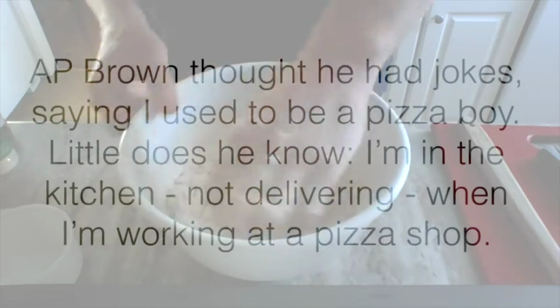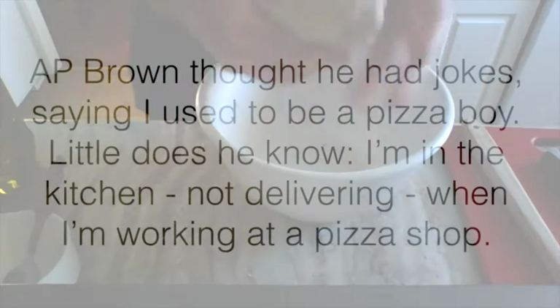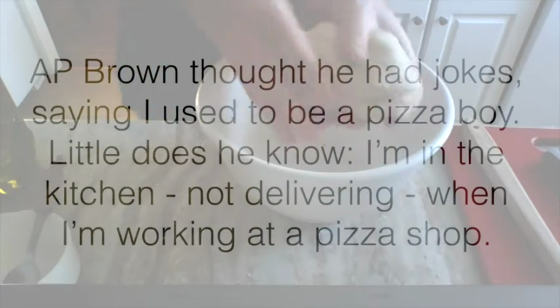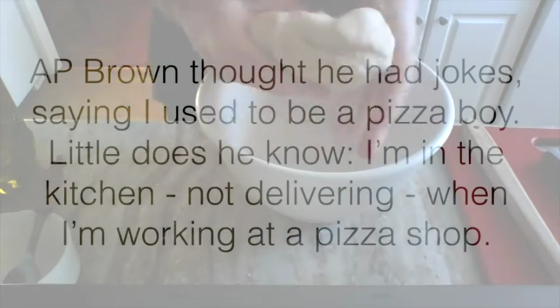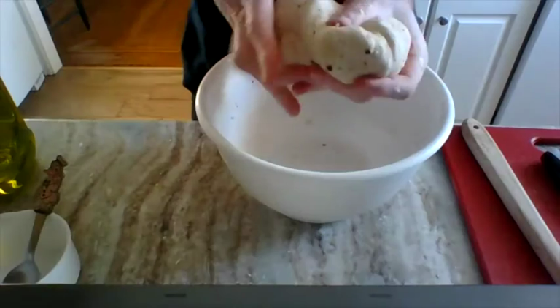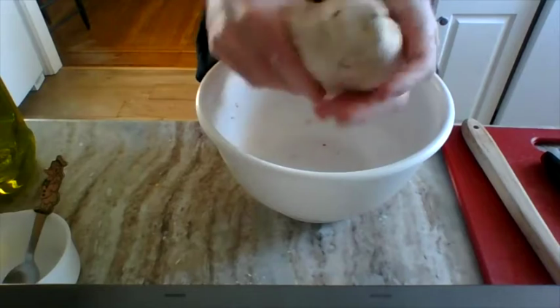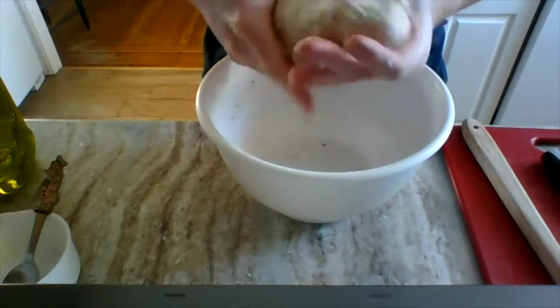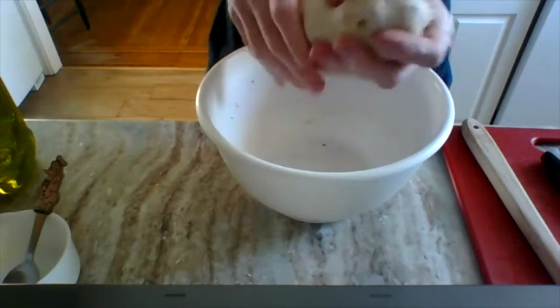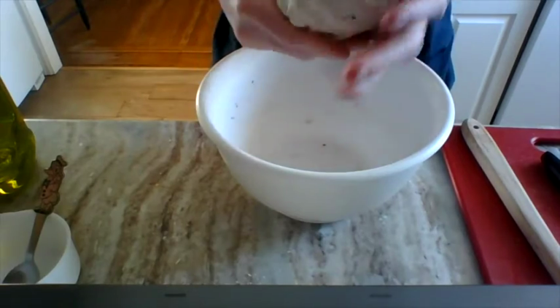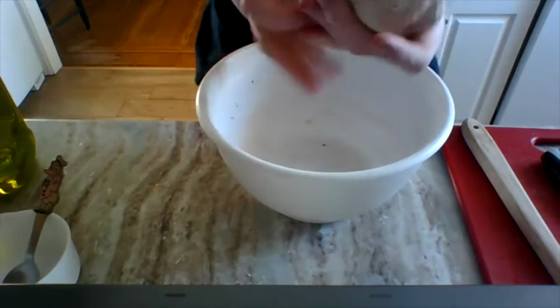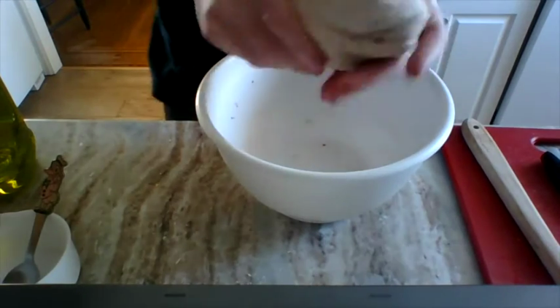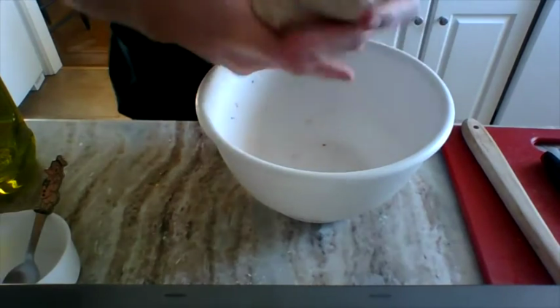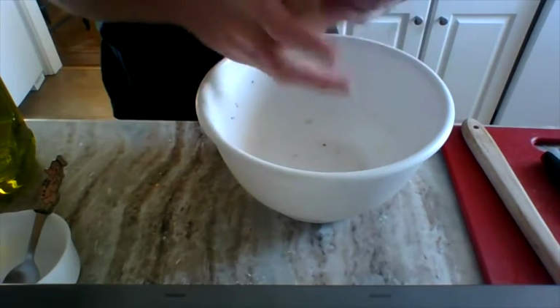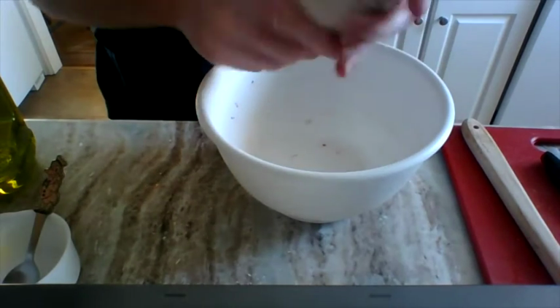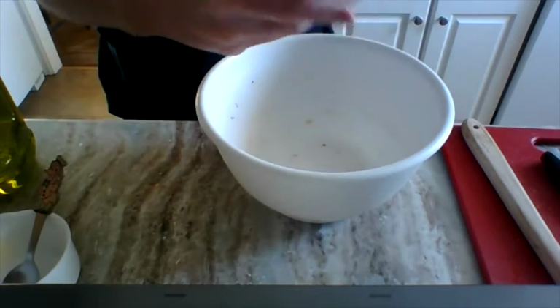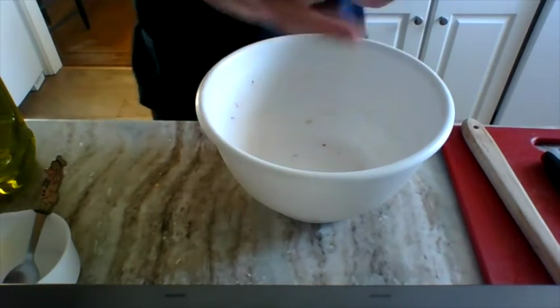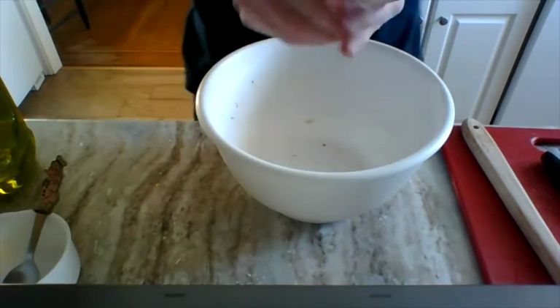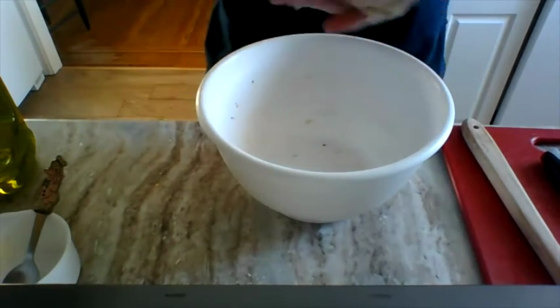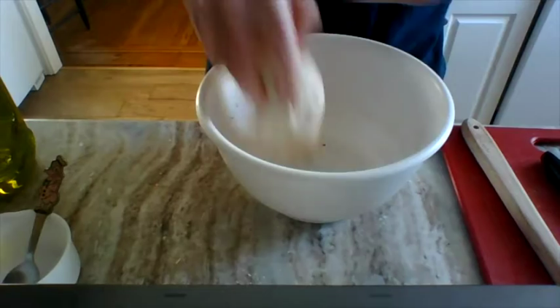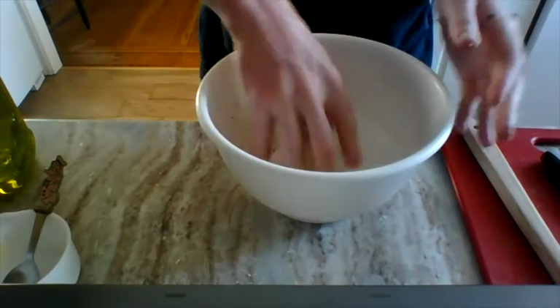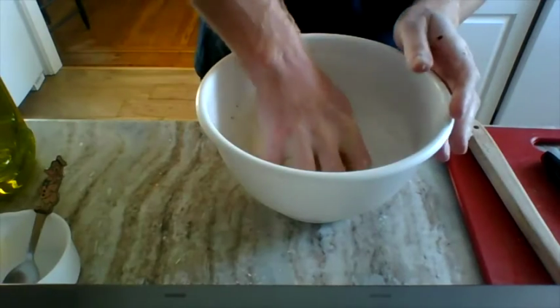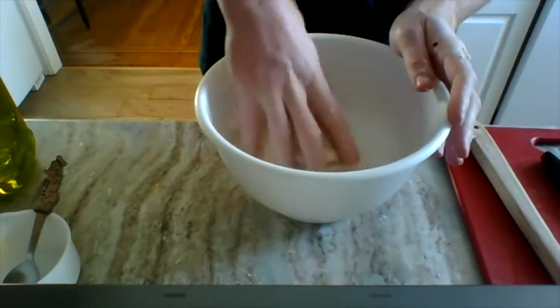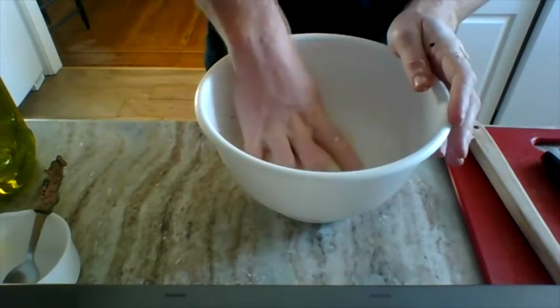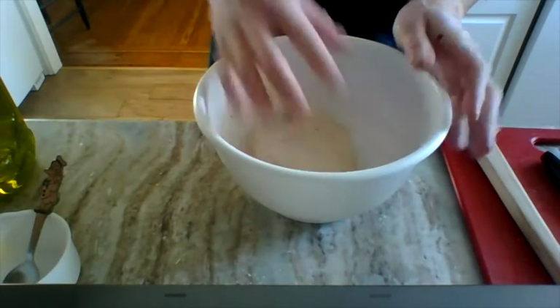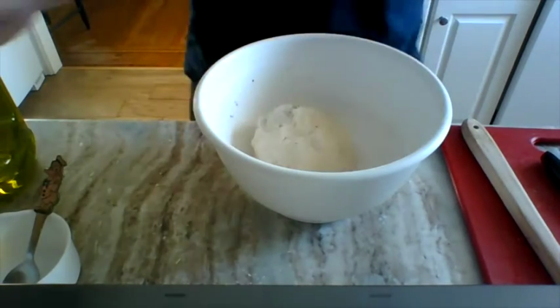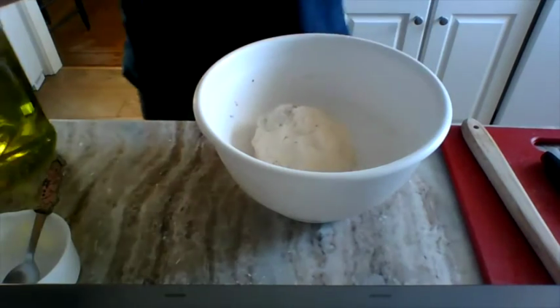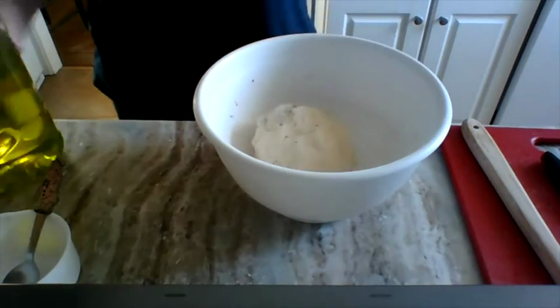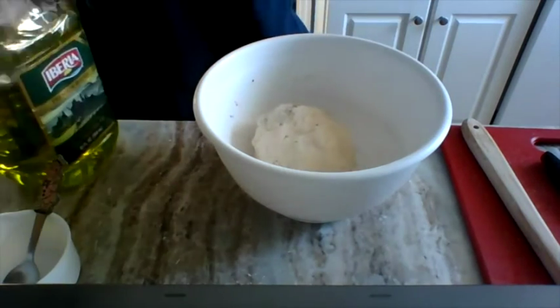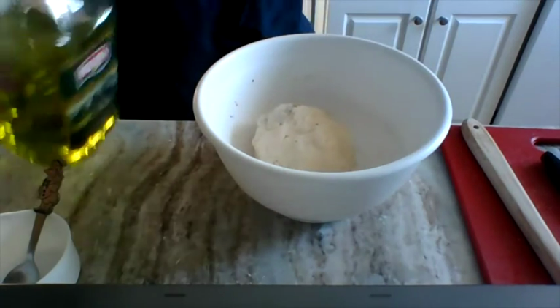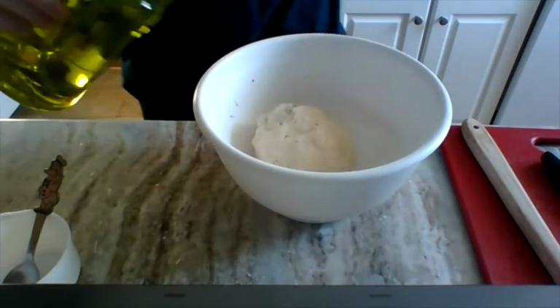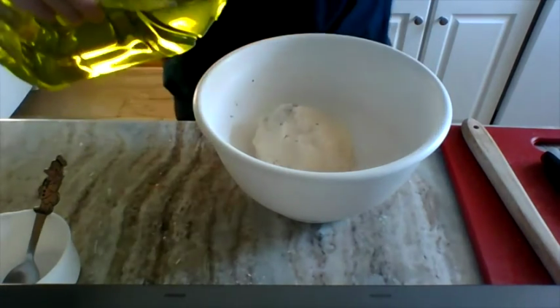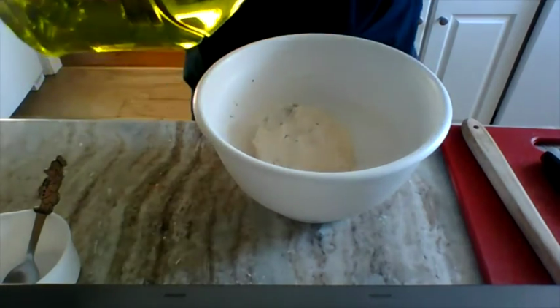I like to put those spices inside of the bread itself rather than in the sauce. Gotta let this sit for a while.